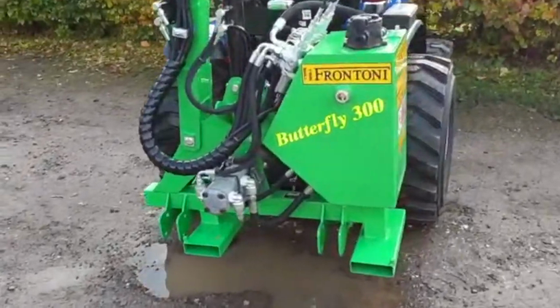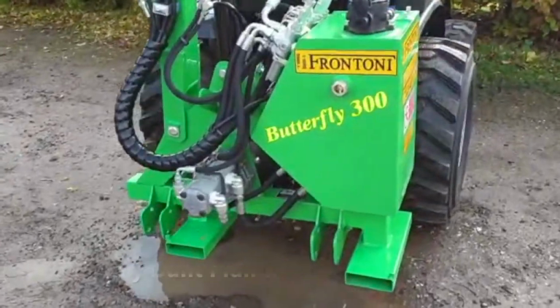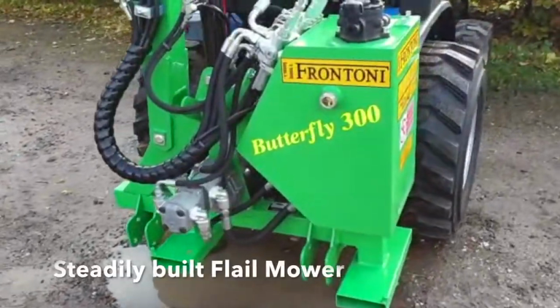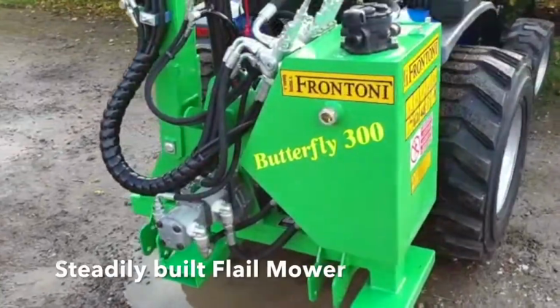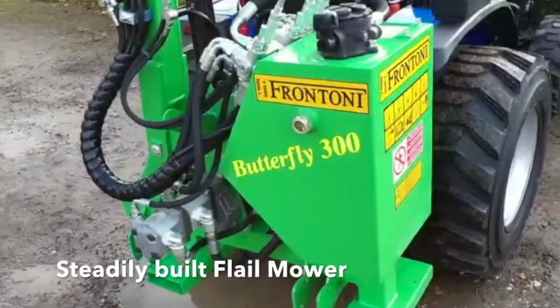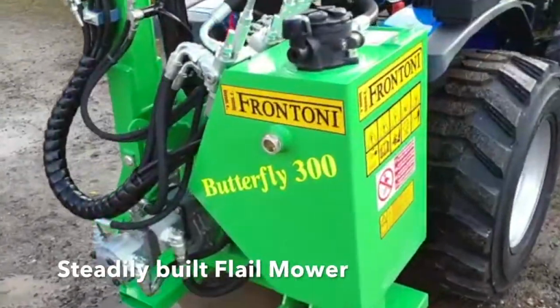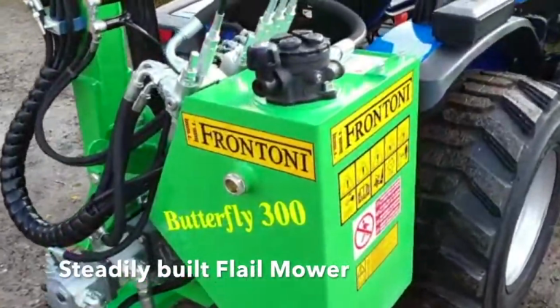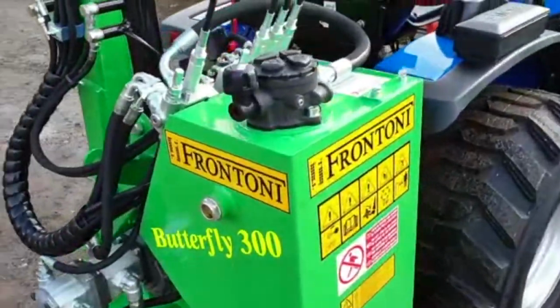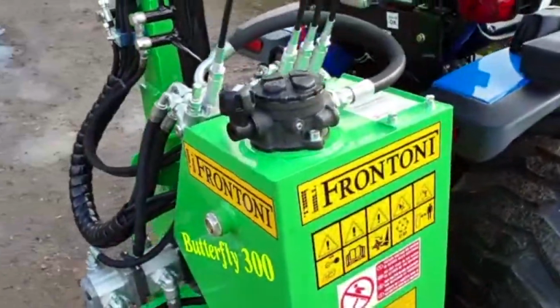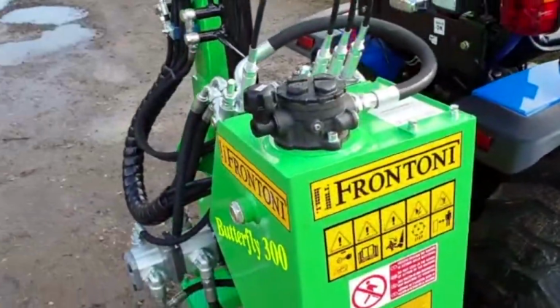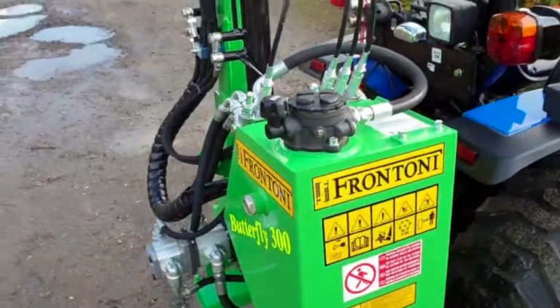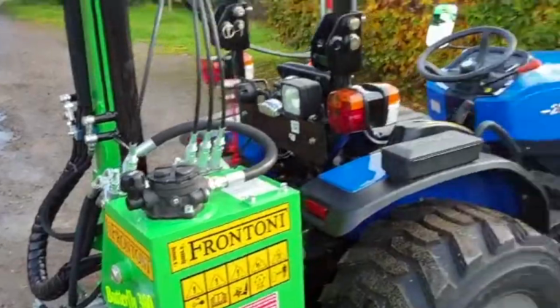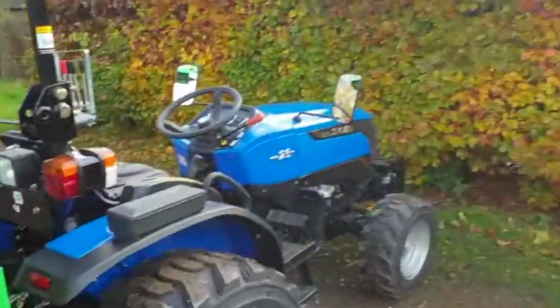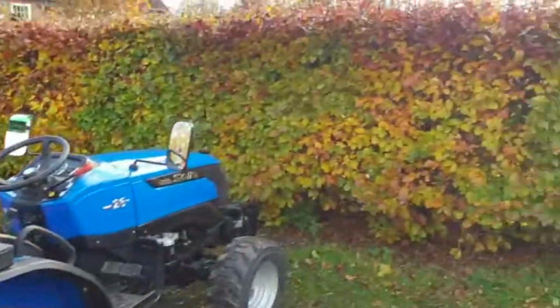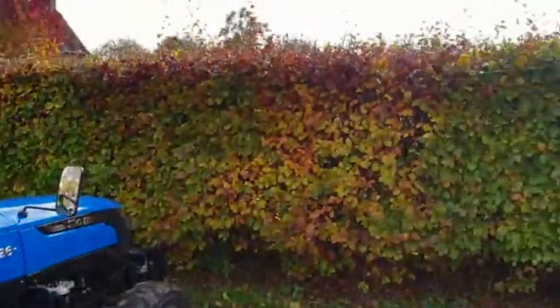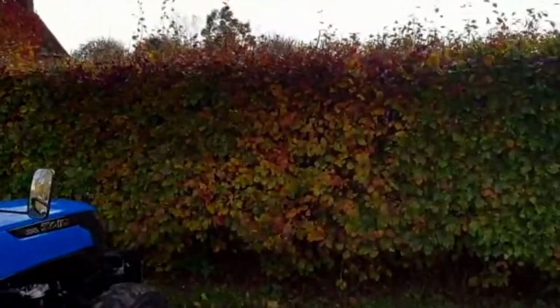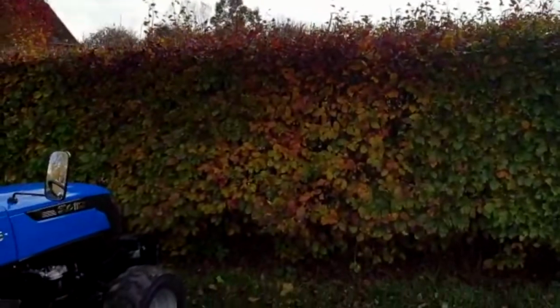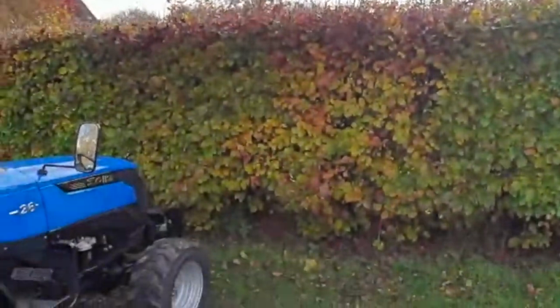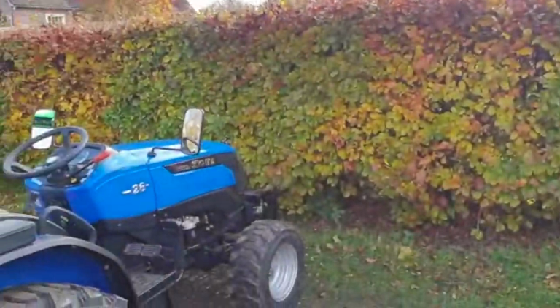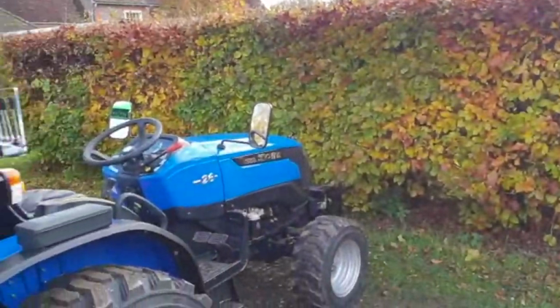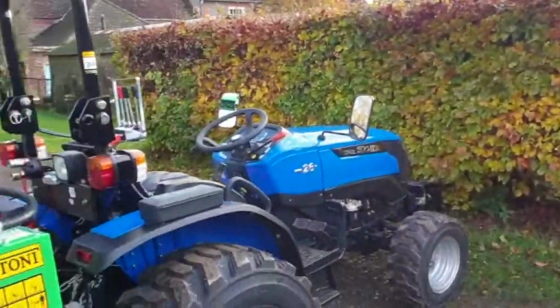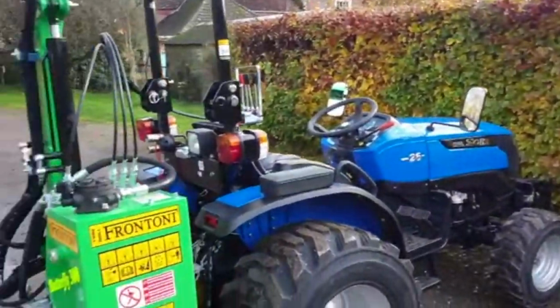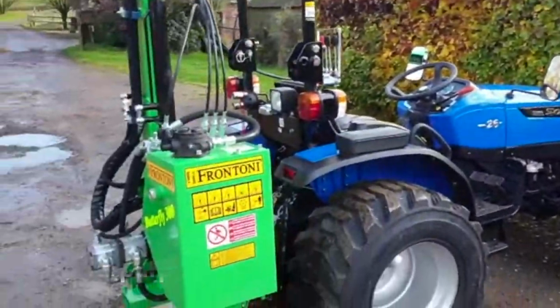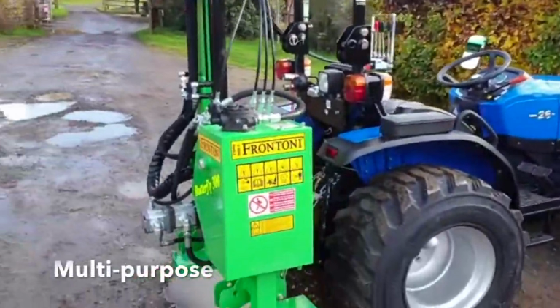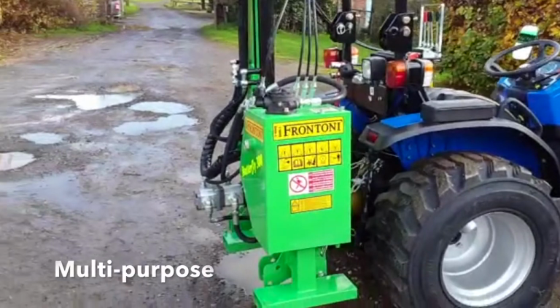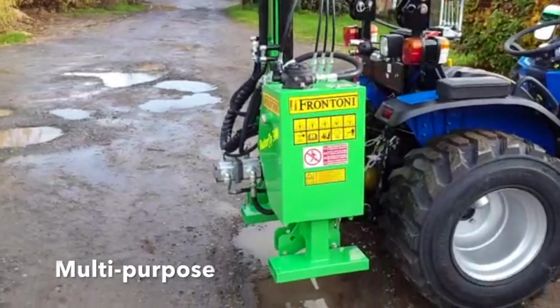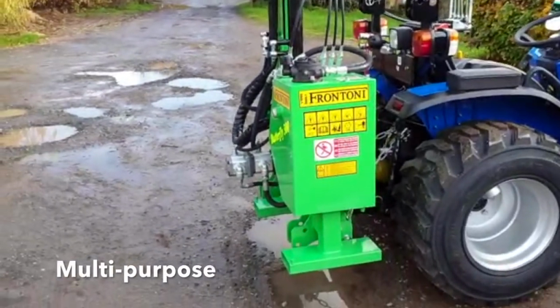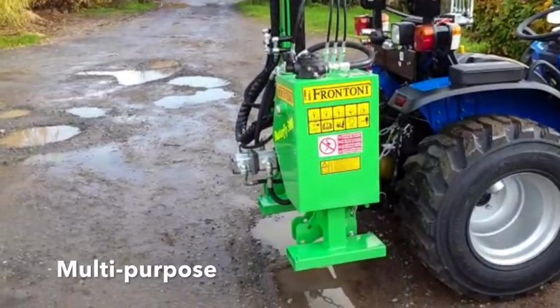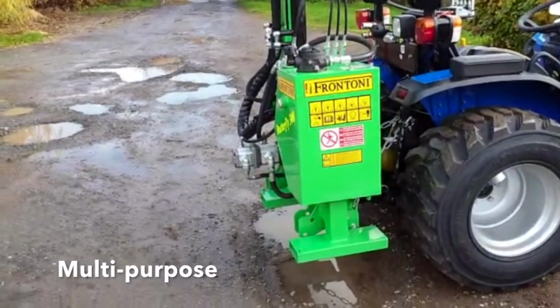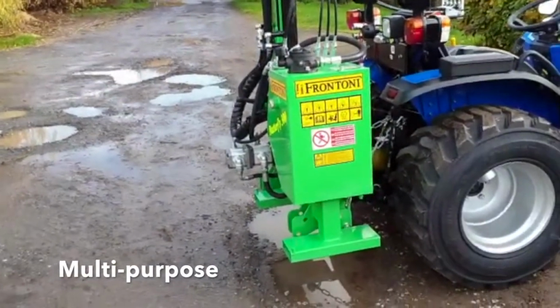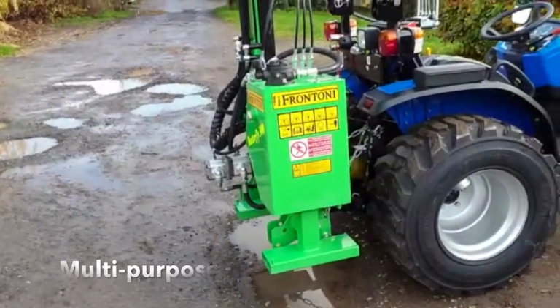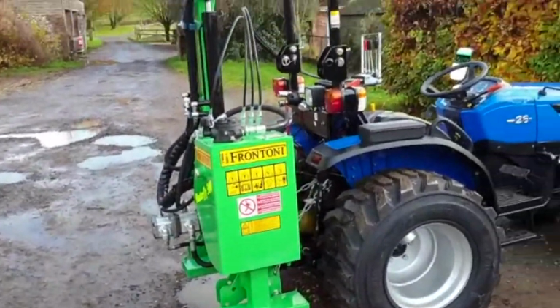It's a very sturdily built flail mower. Not only will it do hedges, but it will also do verges, grass verges, ditches and banks.